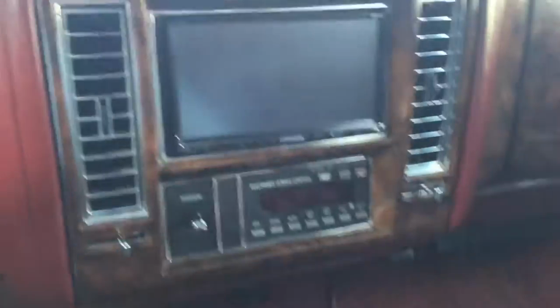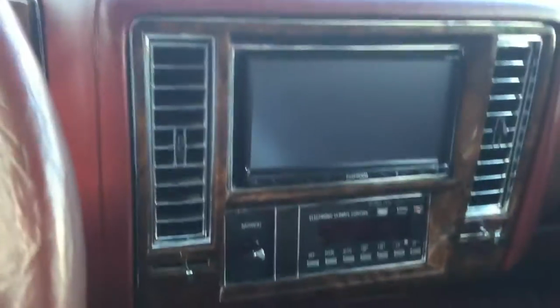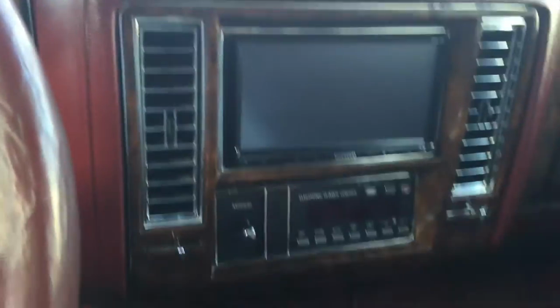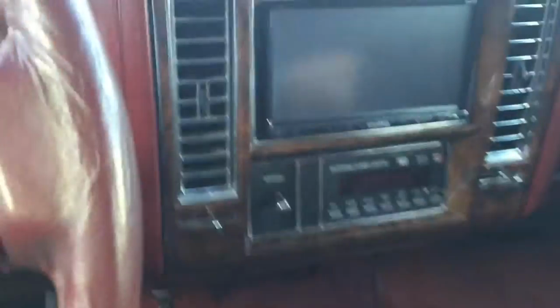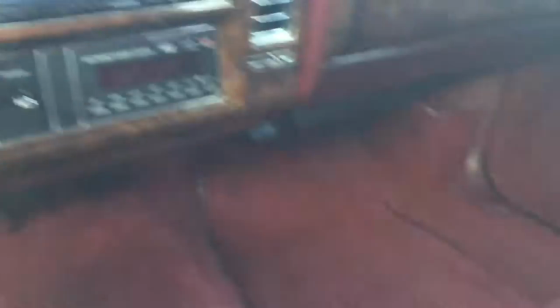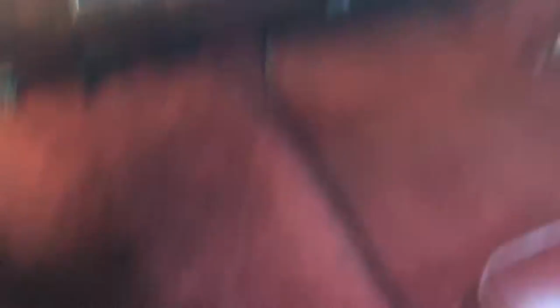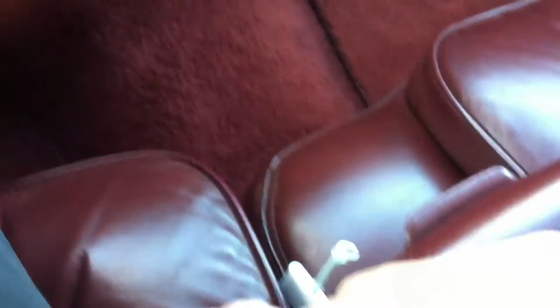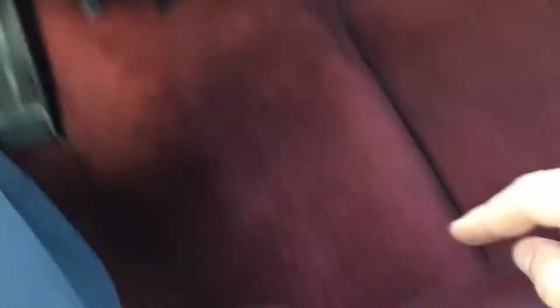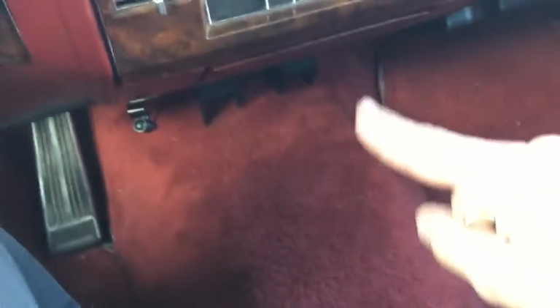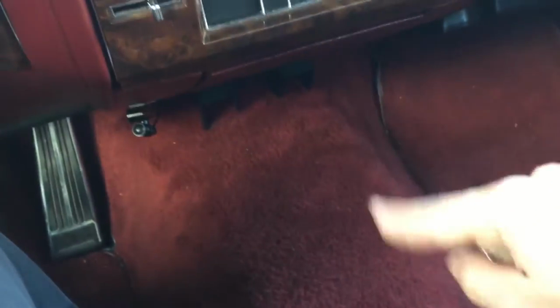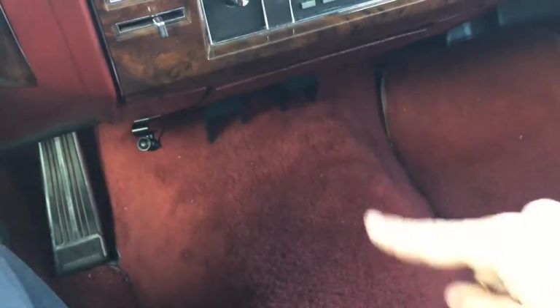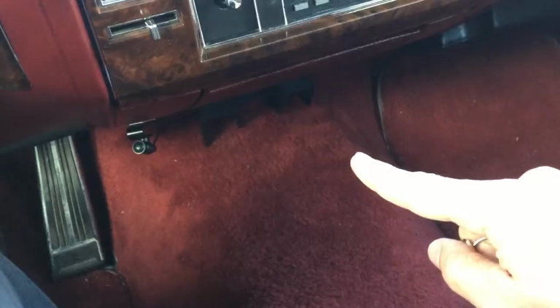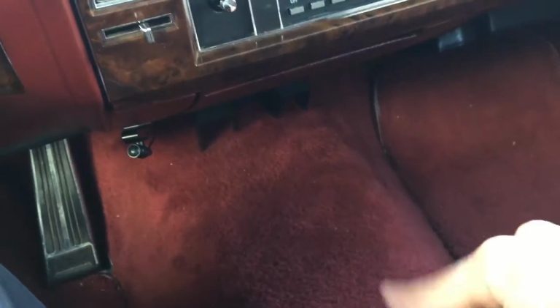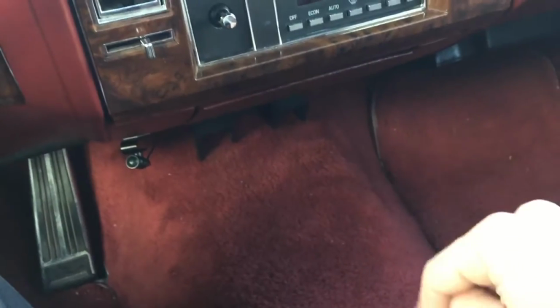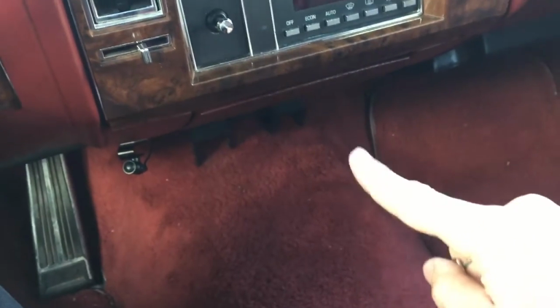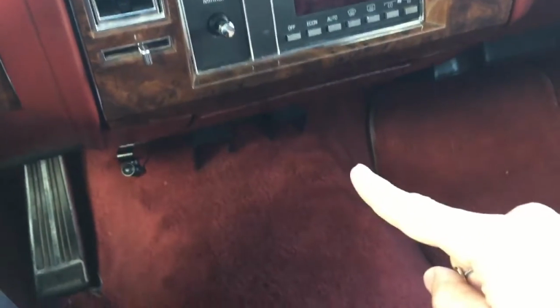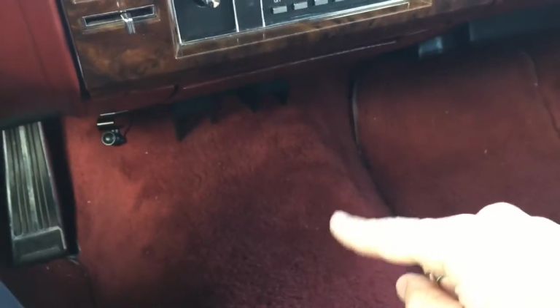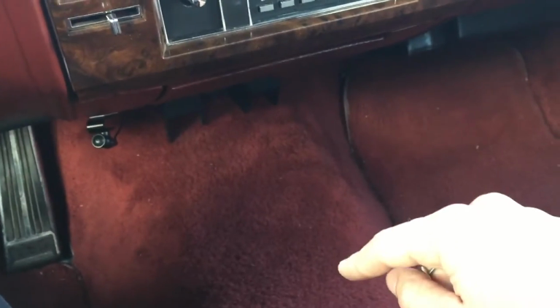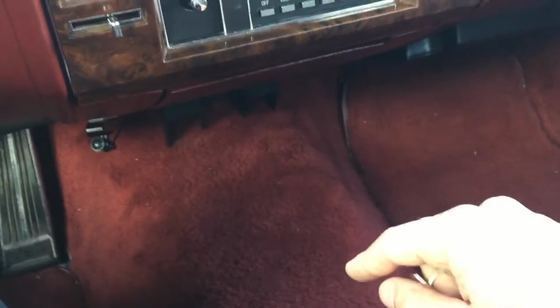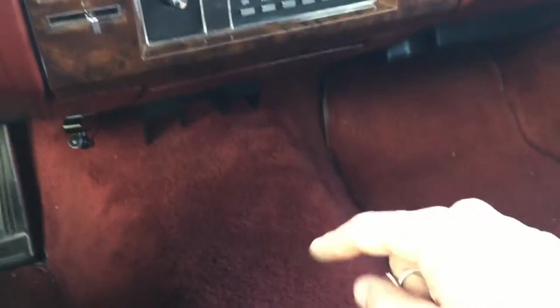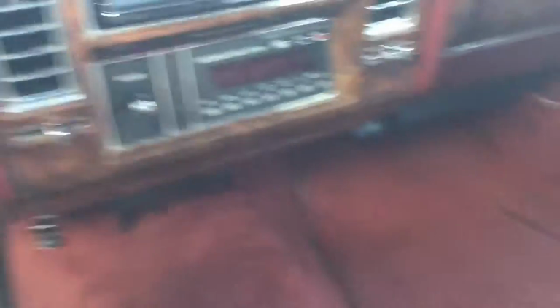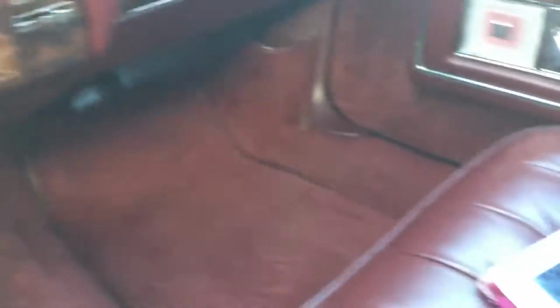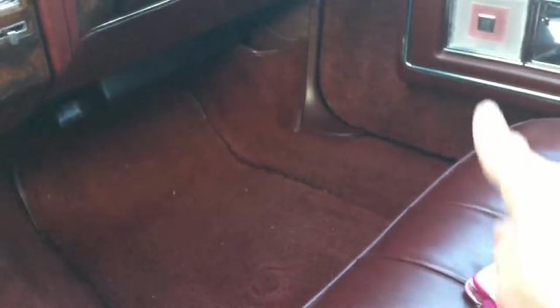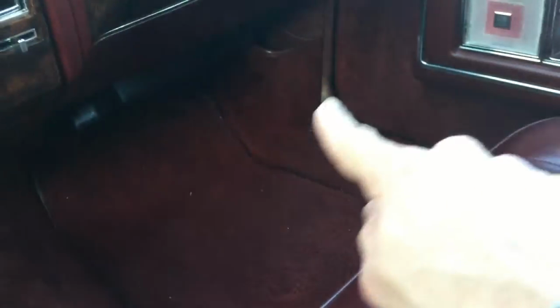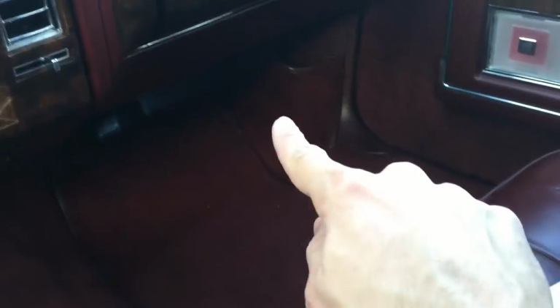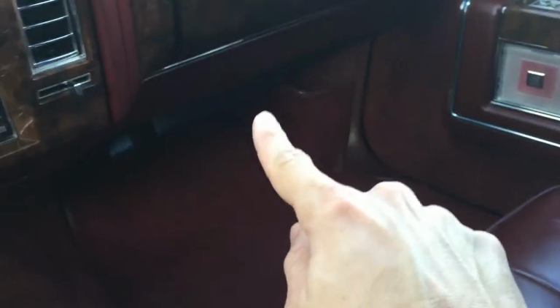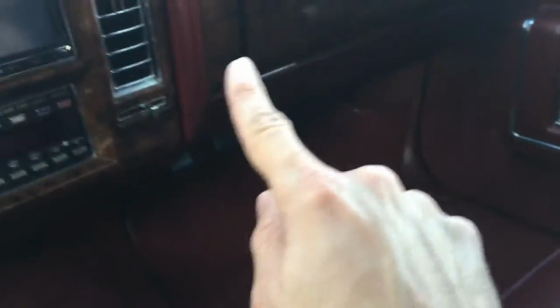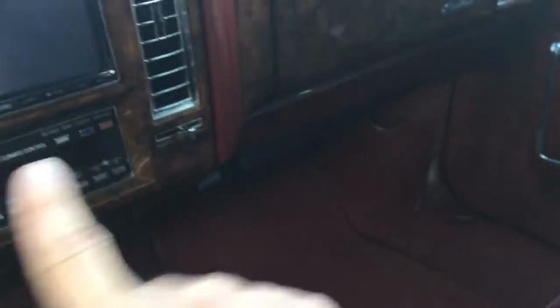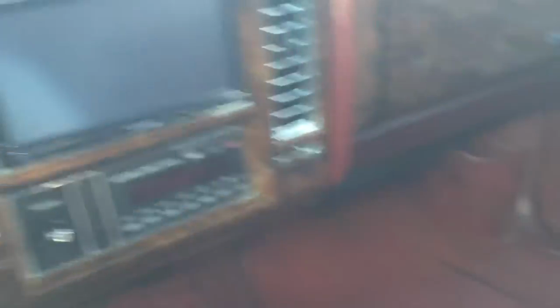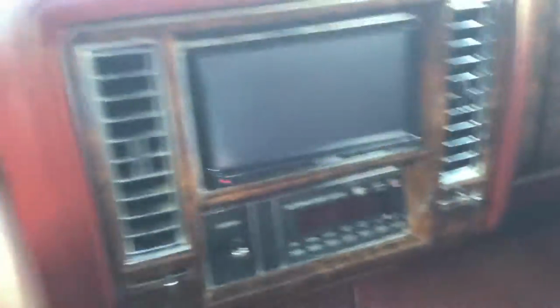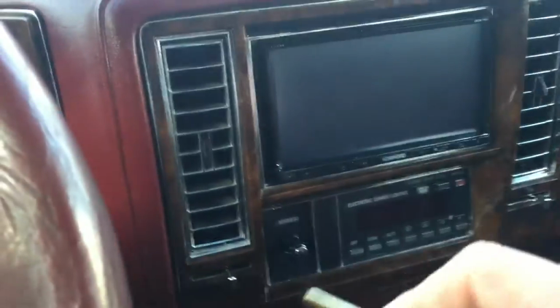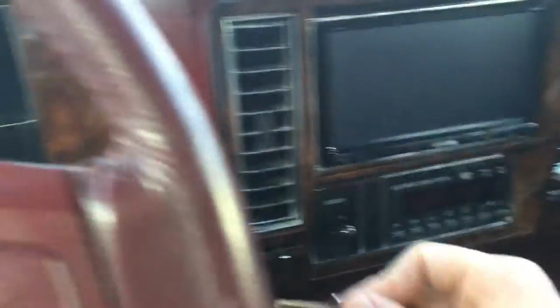I can provide more details if needed. I didn't wire it through the top of the trans tunnel because I was afraid it would heat up too much, so I ran it up and through behind the dashboard into the back of the screen.